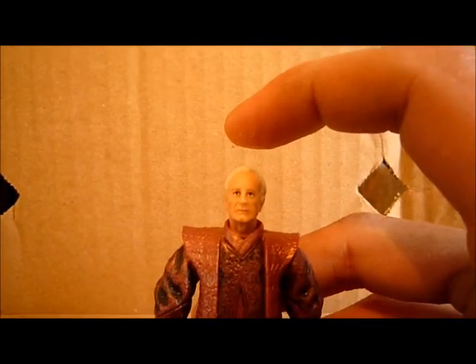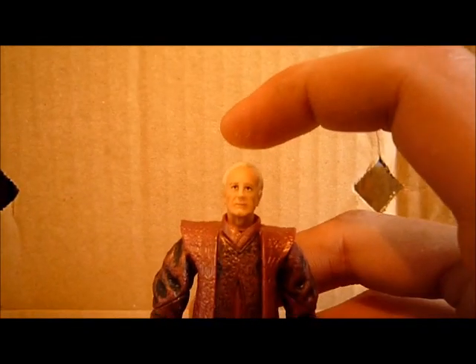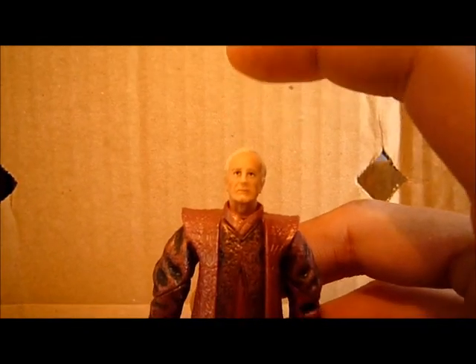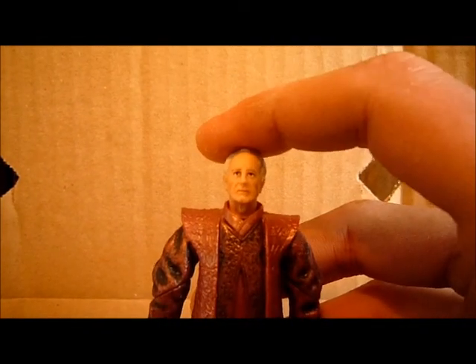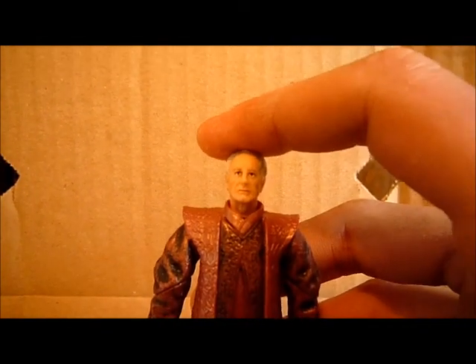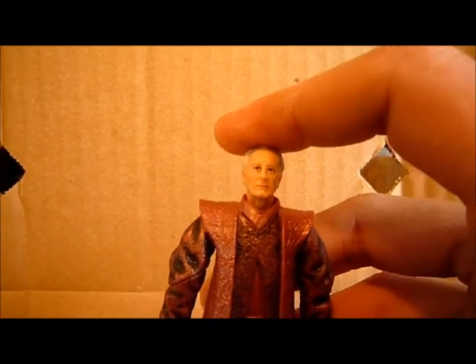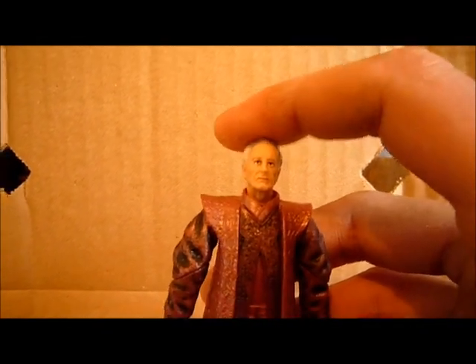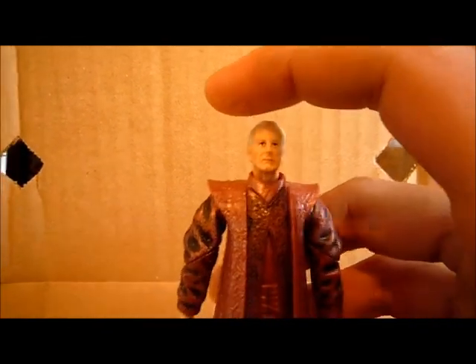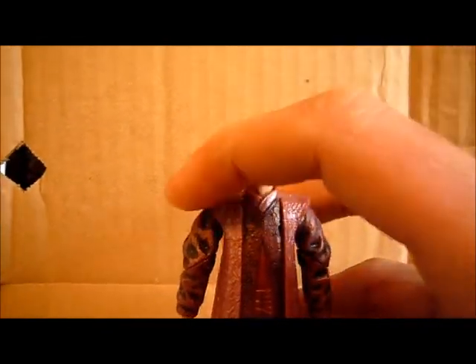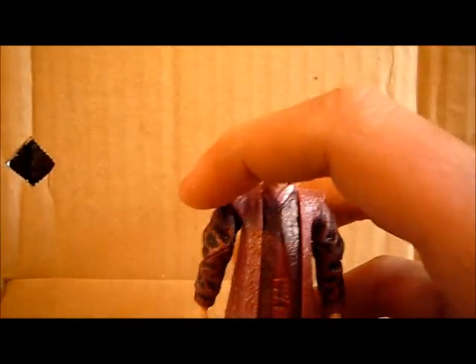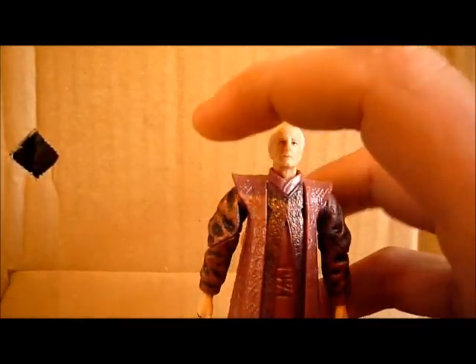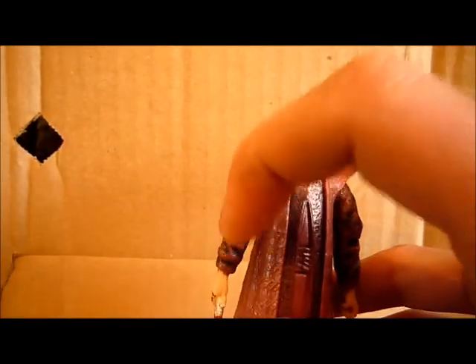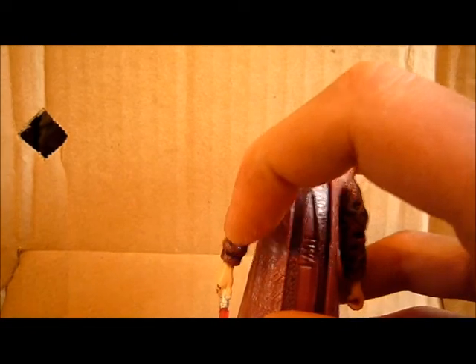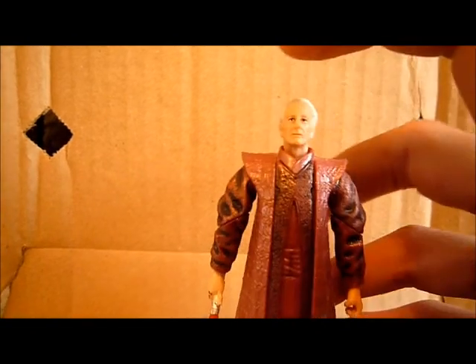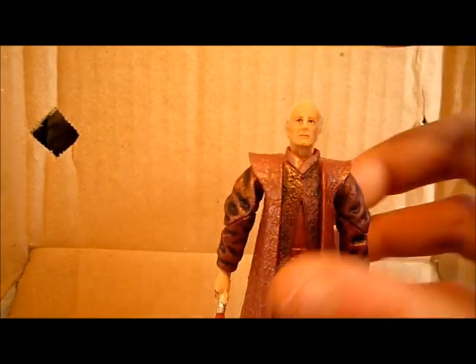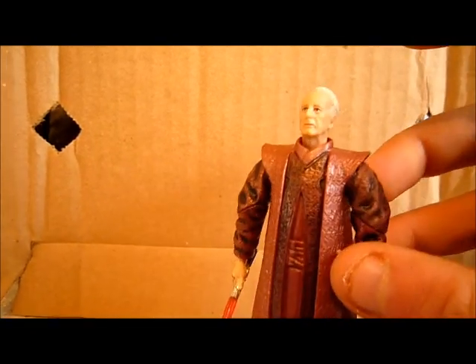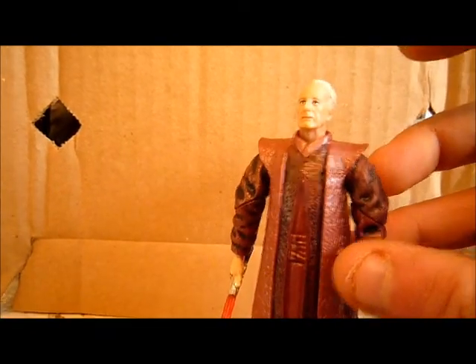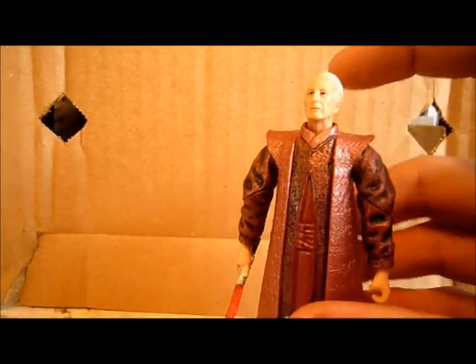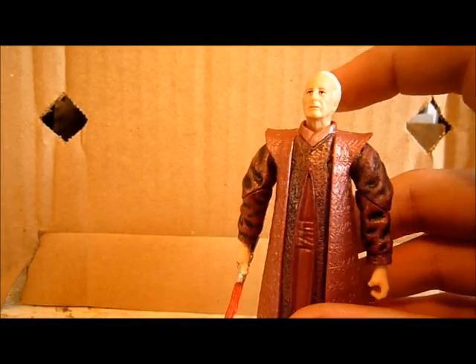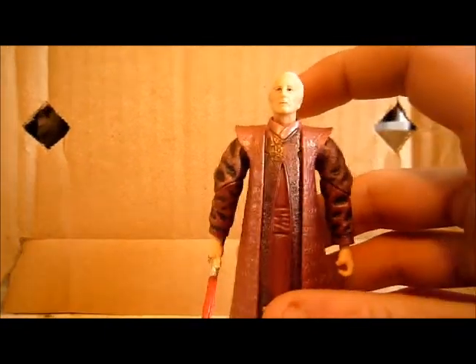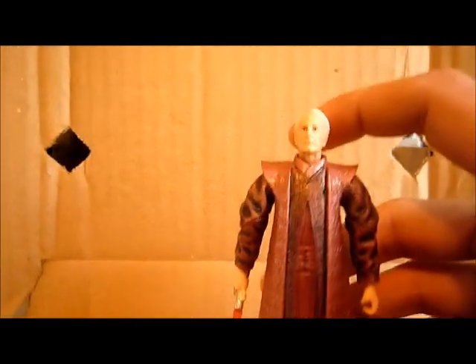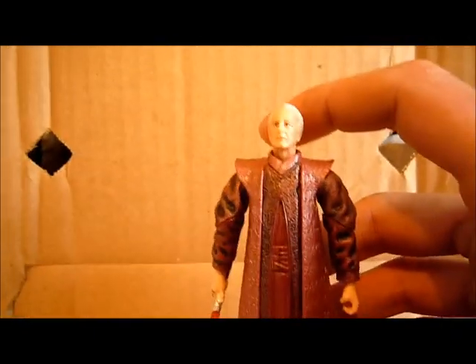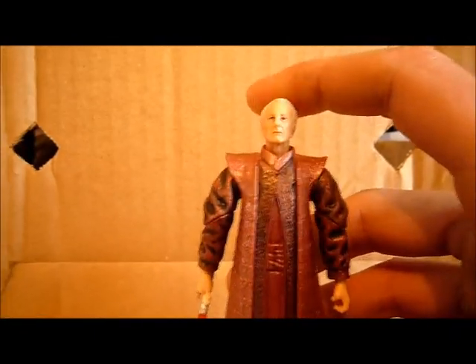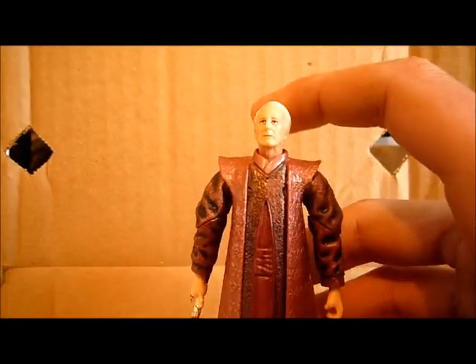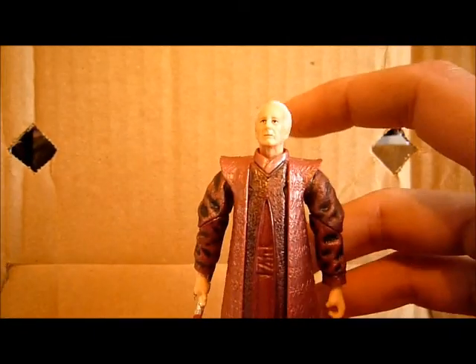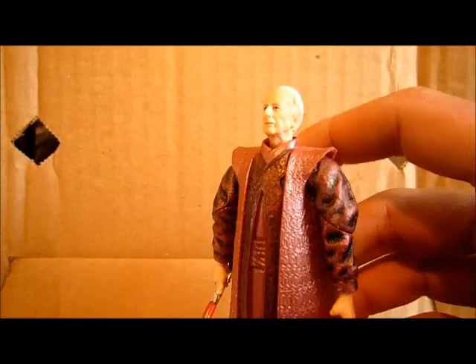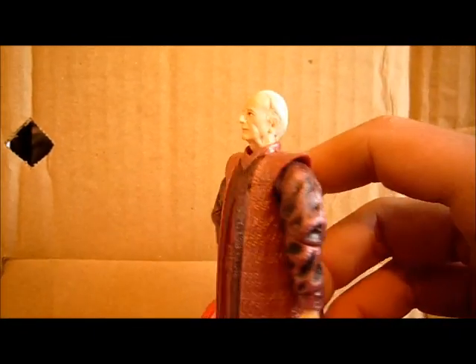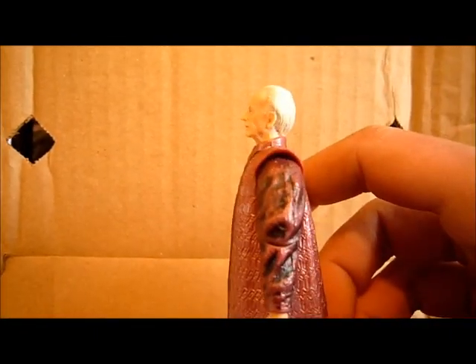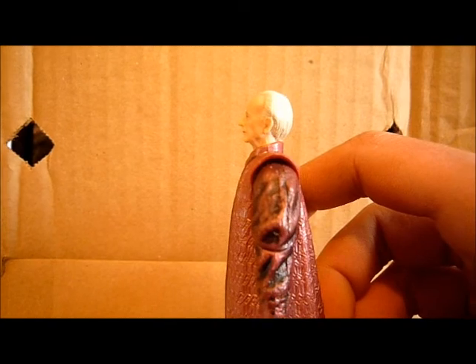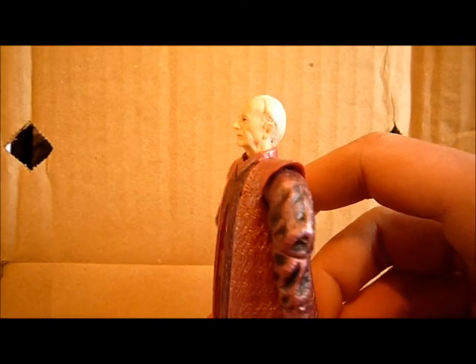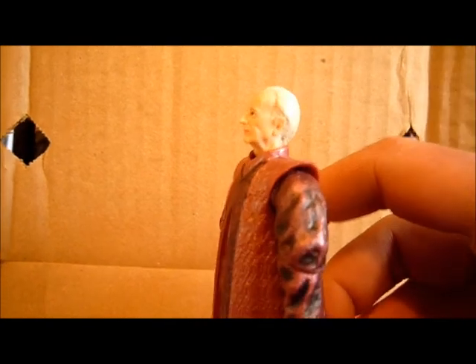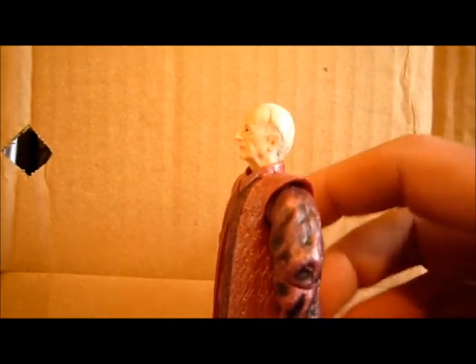He has a swivel on the head, swivel on the shoulders, swivel on the elbows, and swivel on the wrists. Not much articulation, but that doesn't bother me.